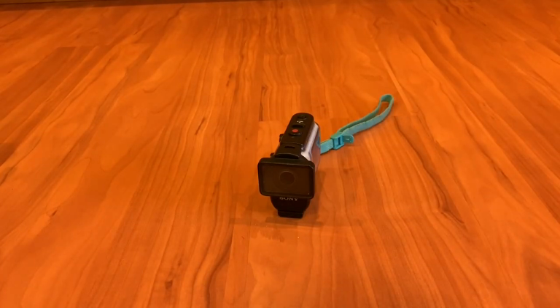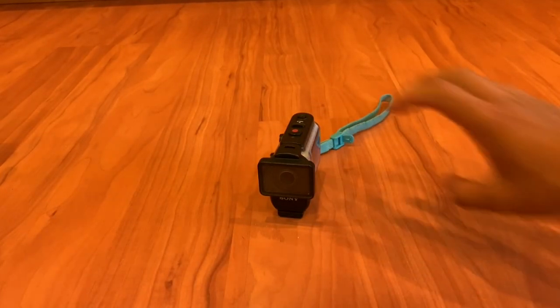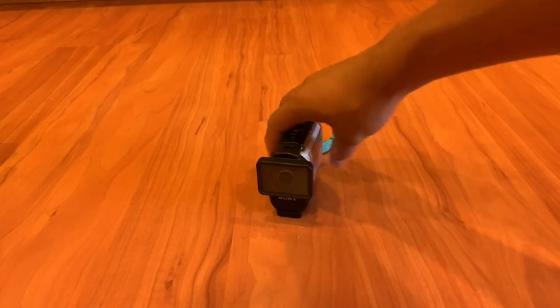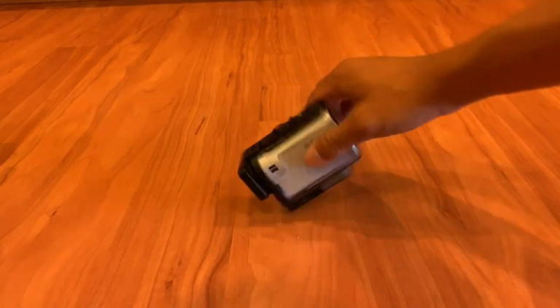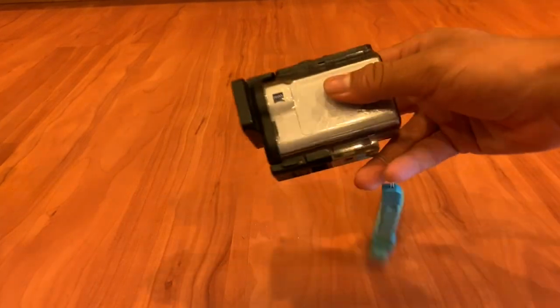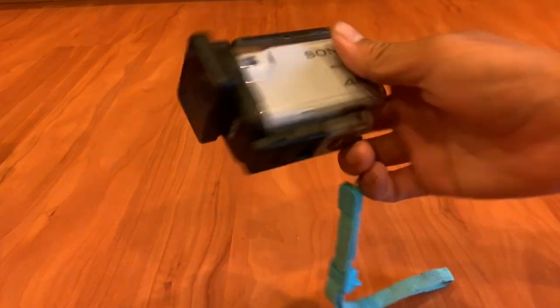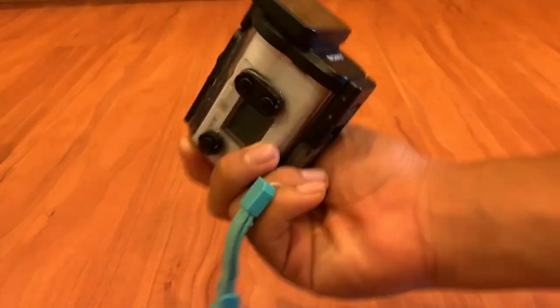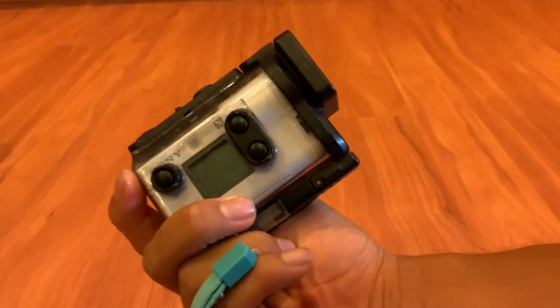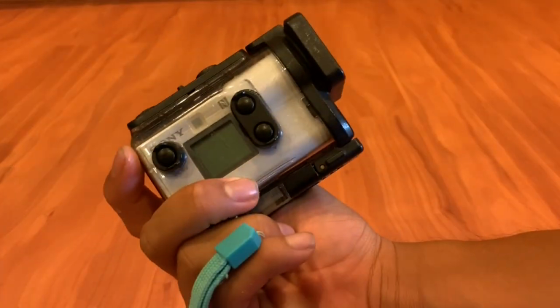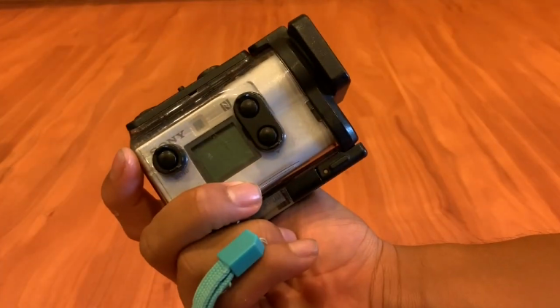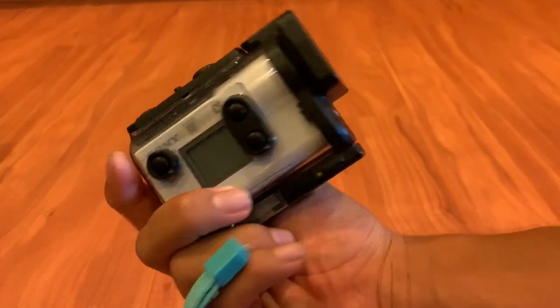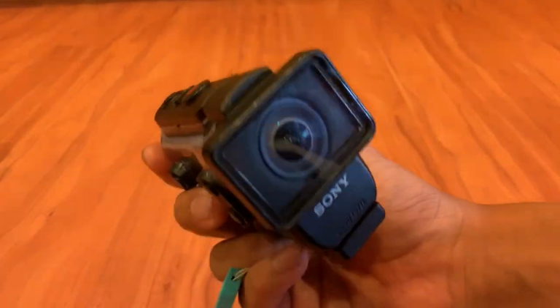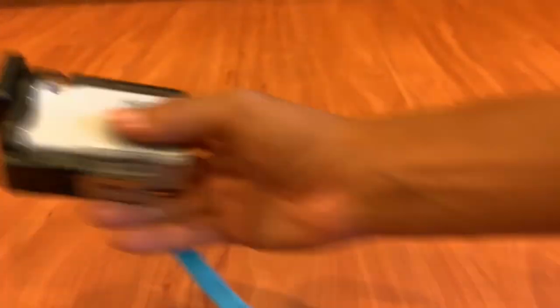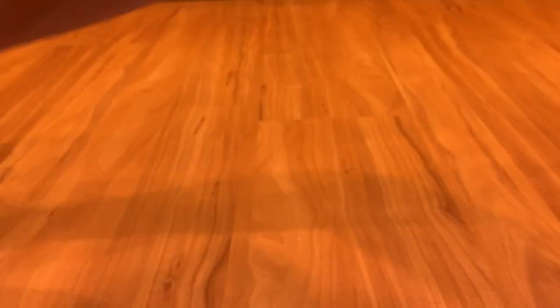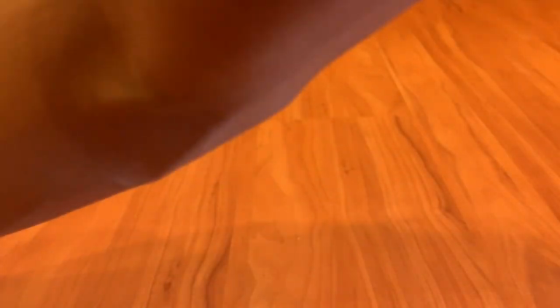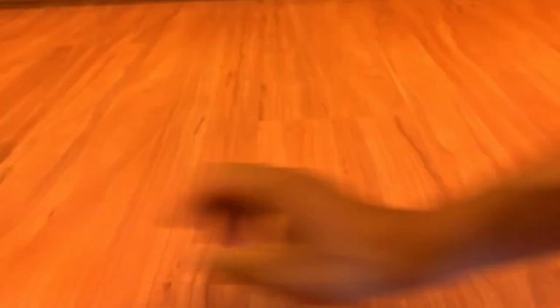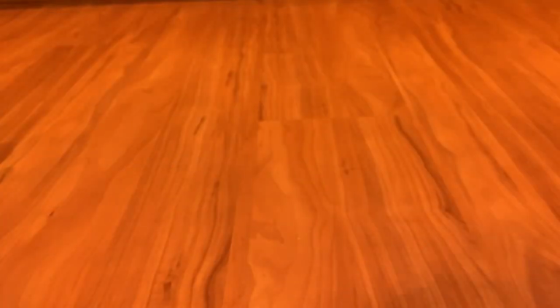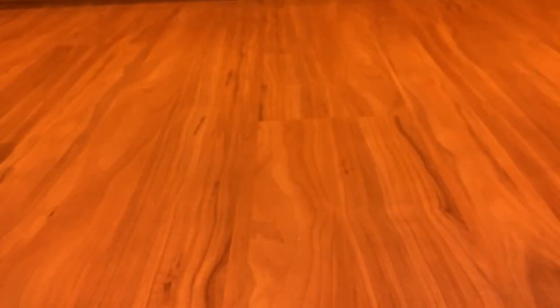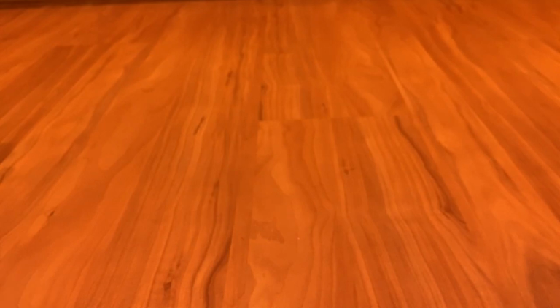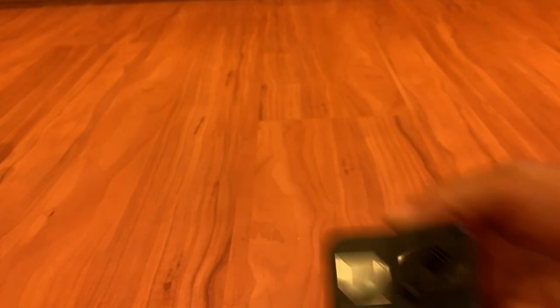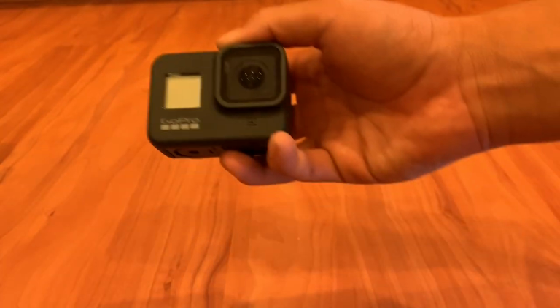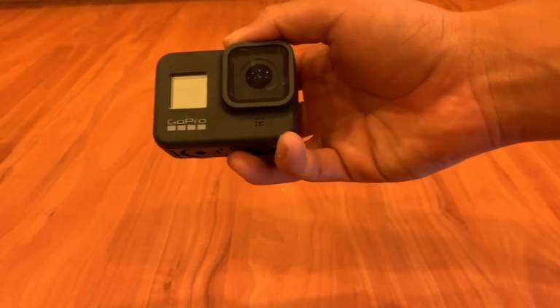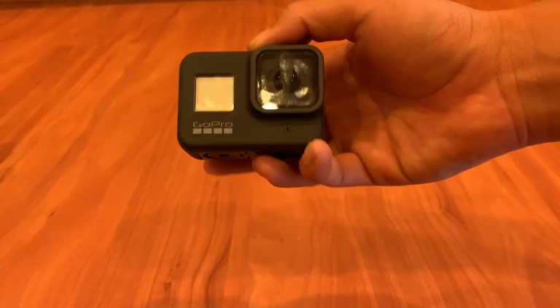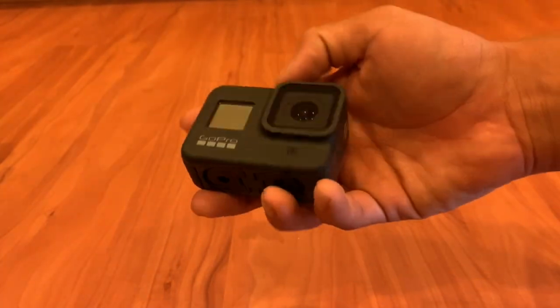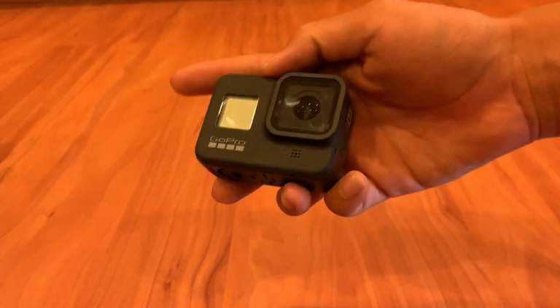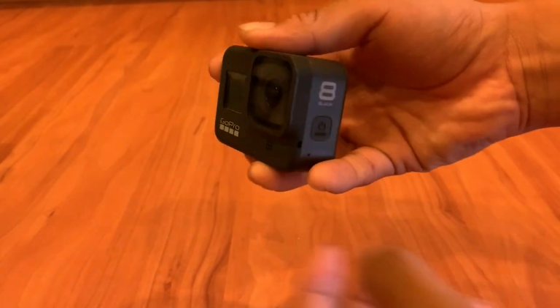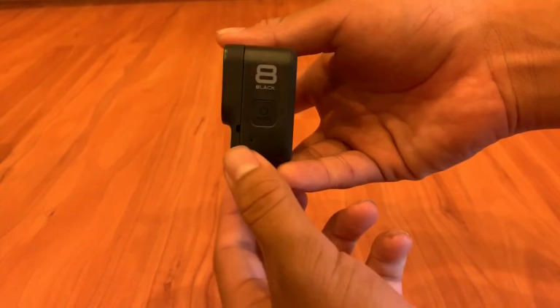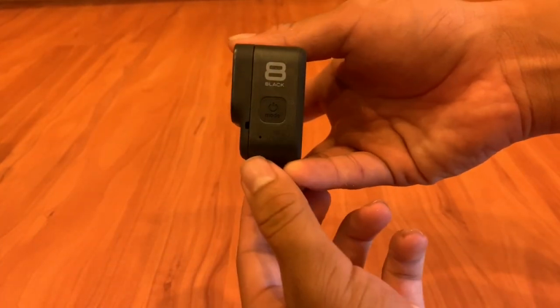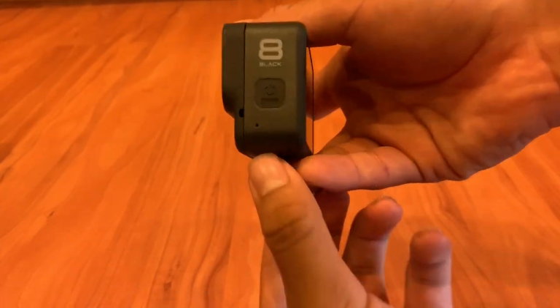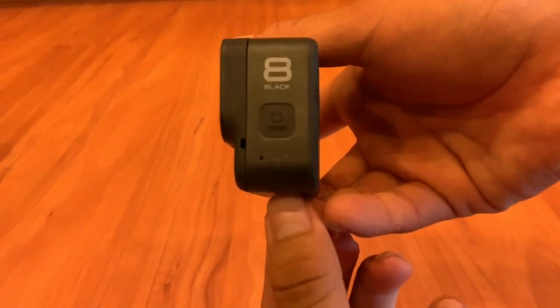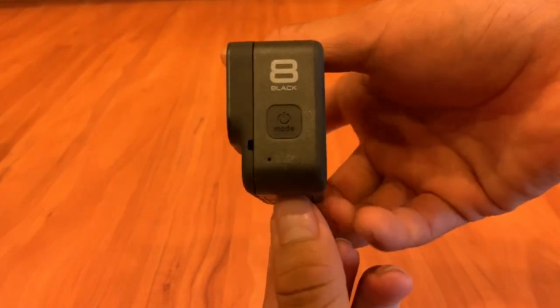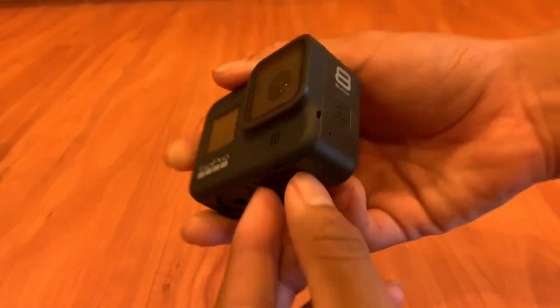Old camera: Sony FDR-X3000. New camera: GoPro Hero 8 Black.